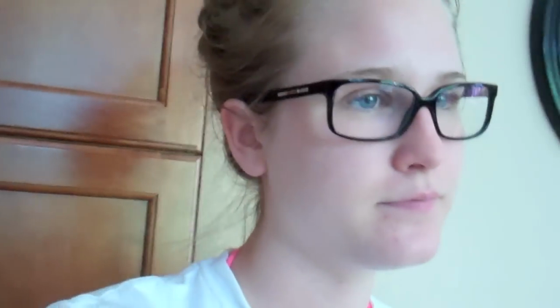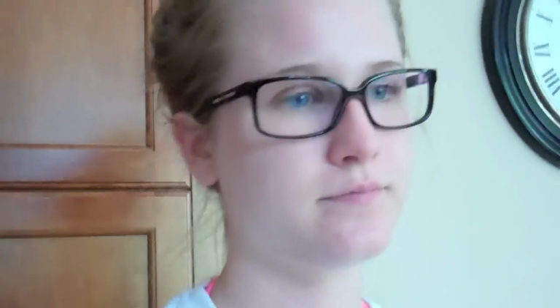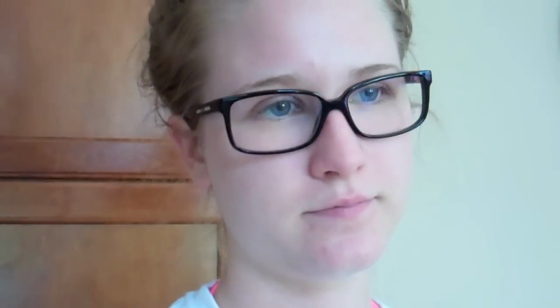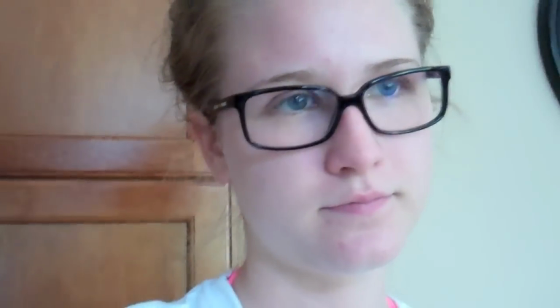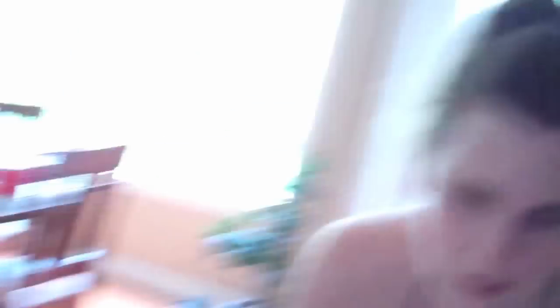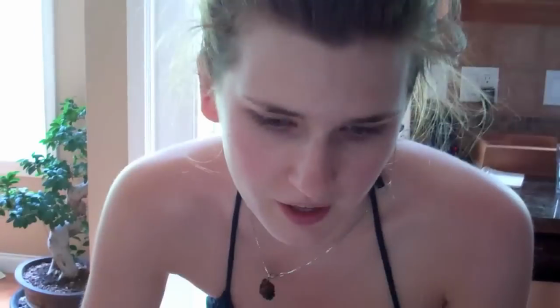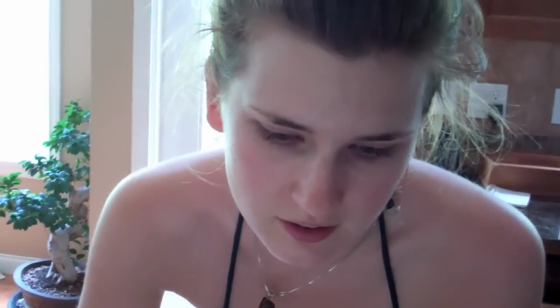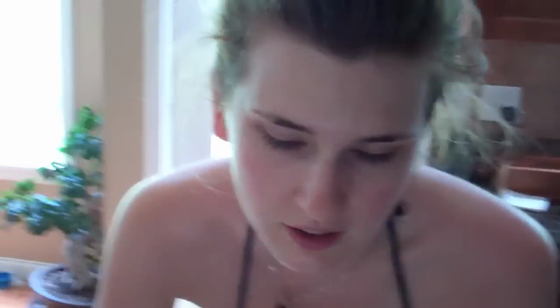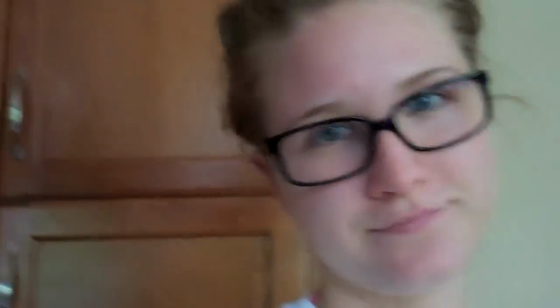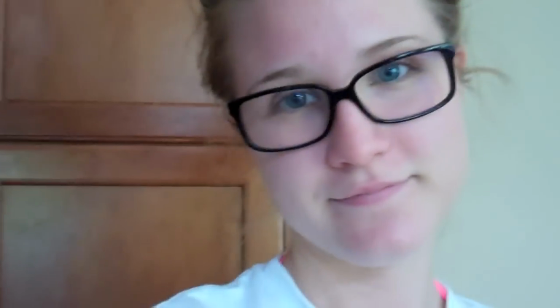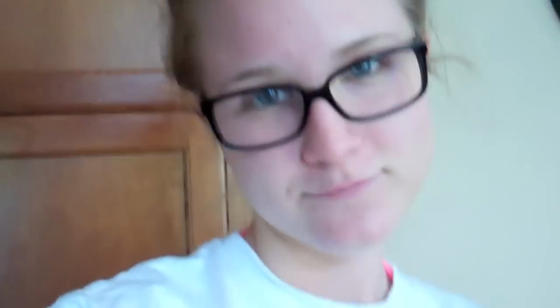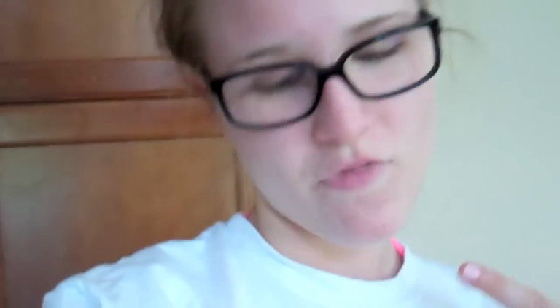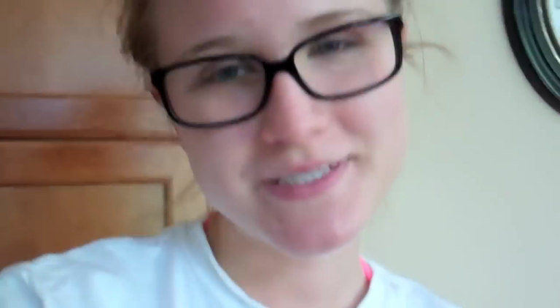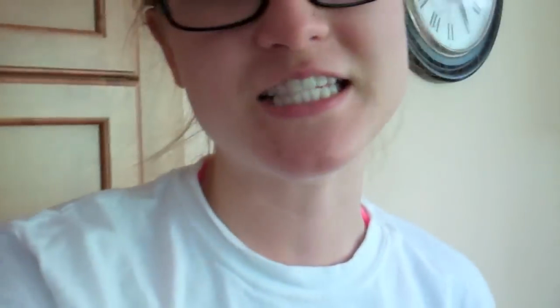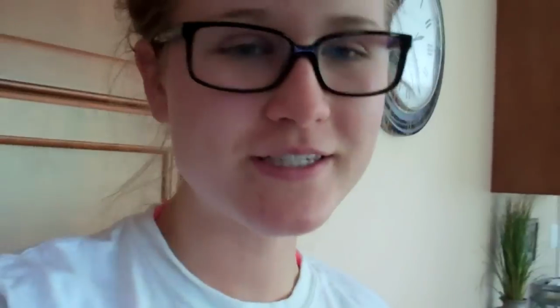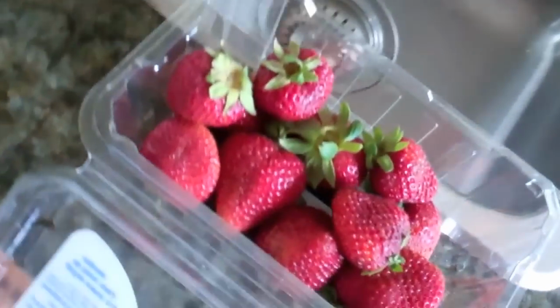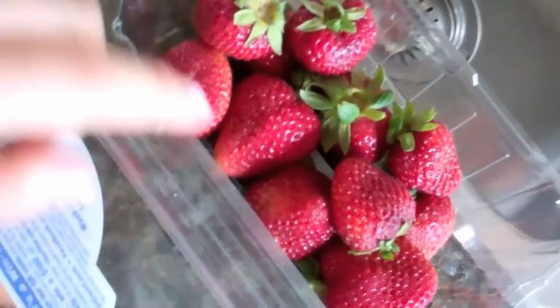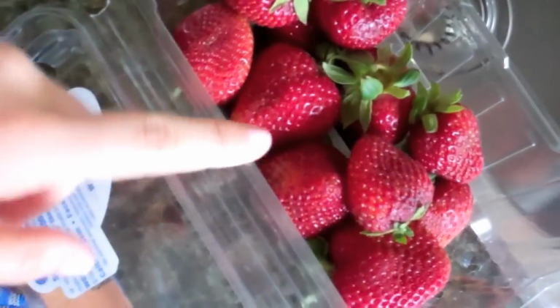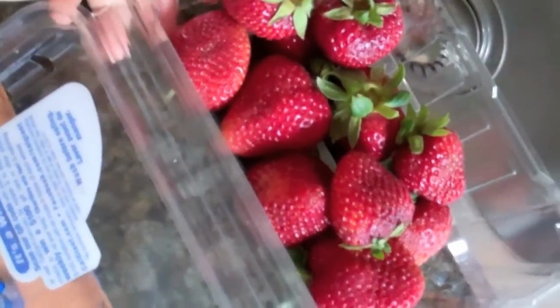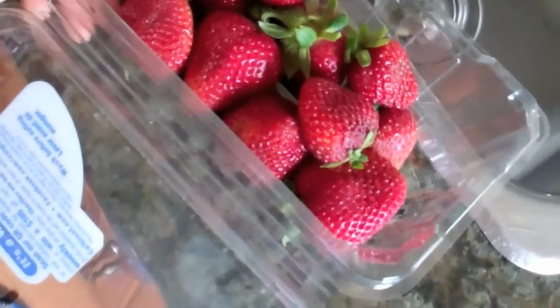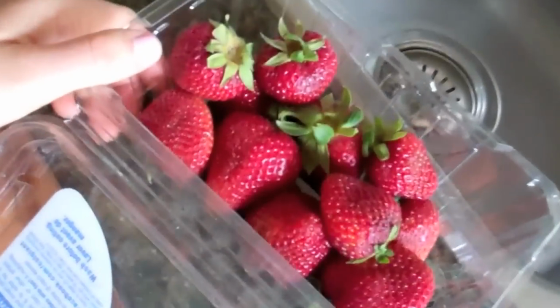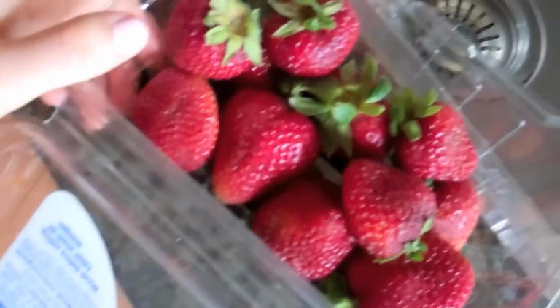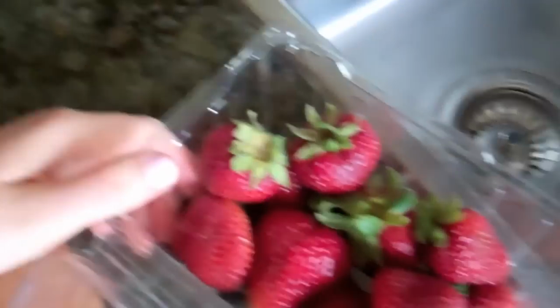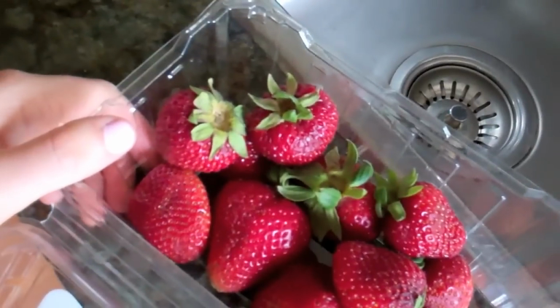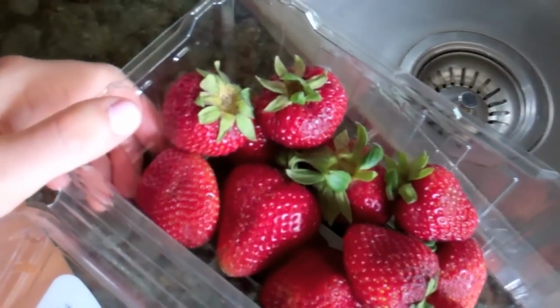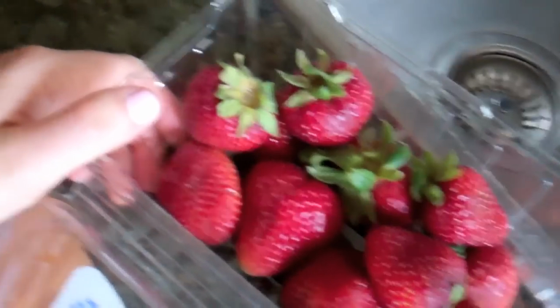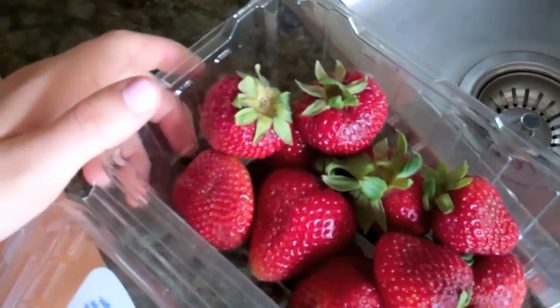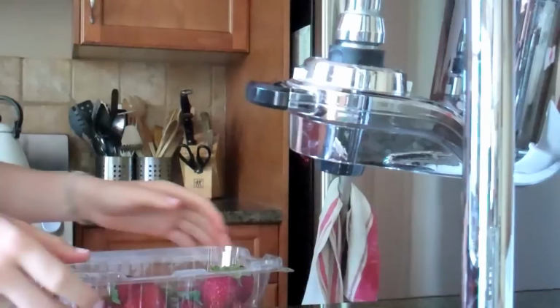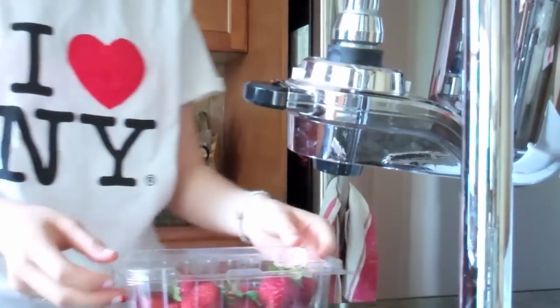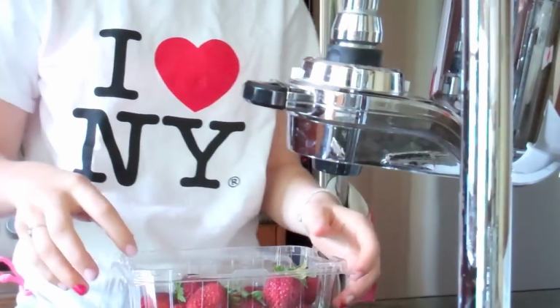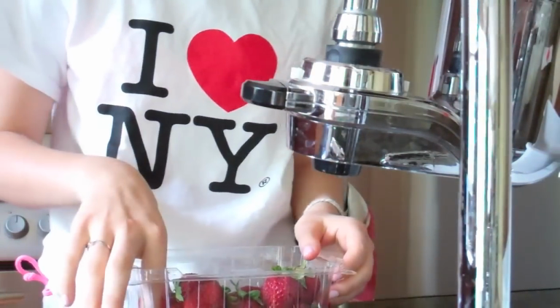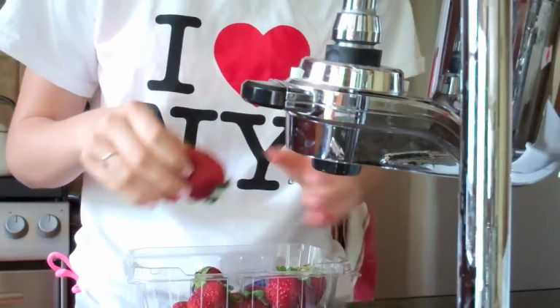My sister is going to be making a mint limeade. Mint limeade — that's what it is, folks. These are strawberries. How many do you want me to wash? Maybe wash like three pounds. I just washed some strawberries.